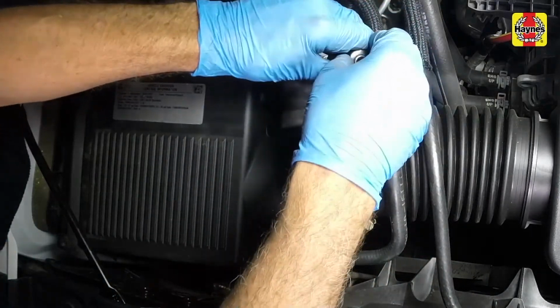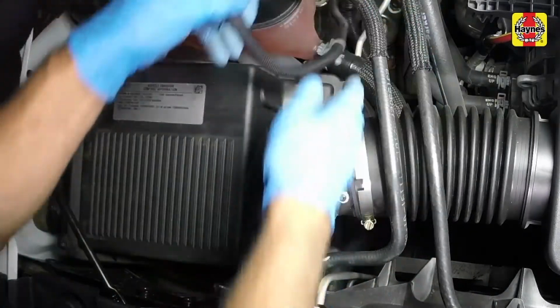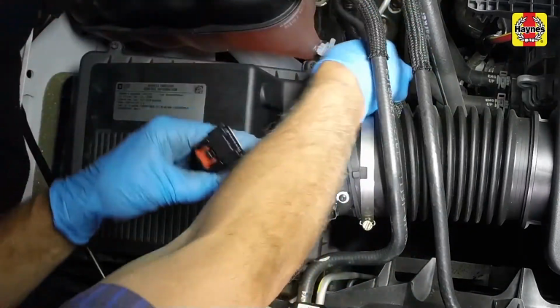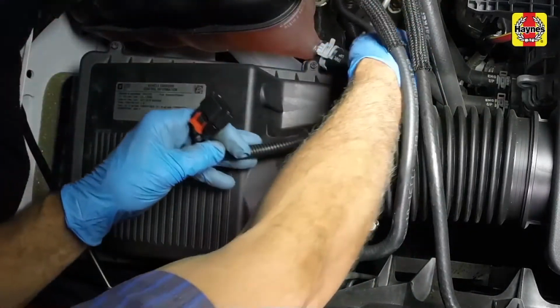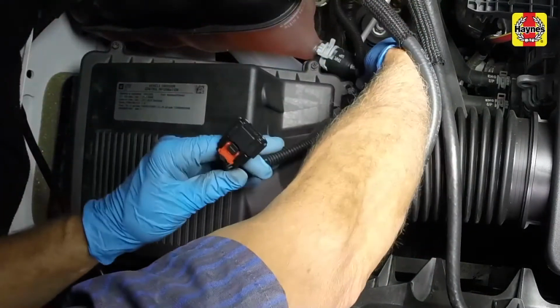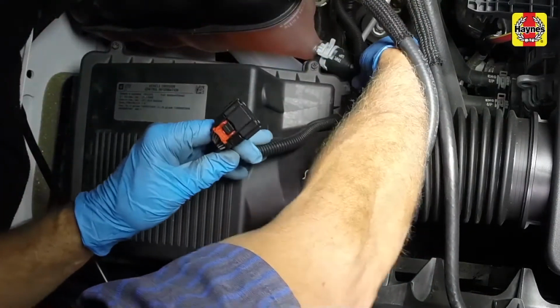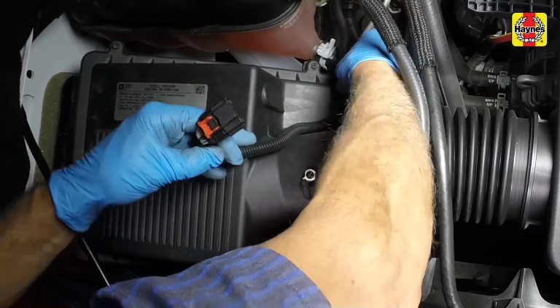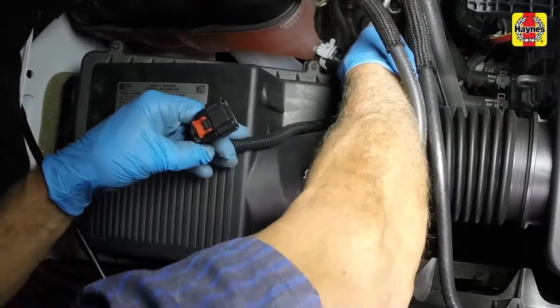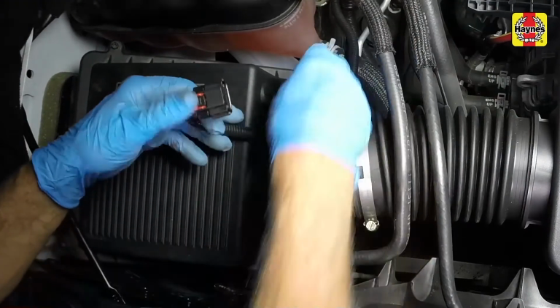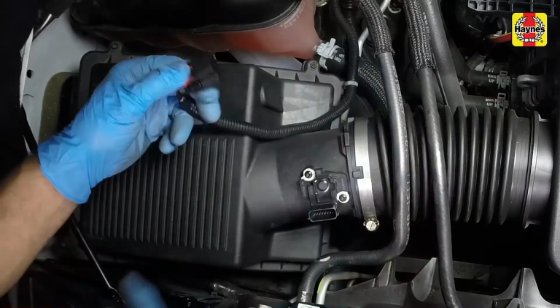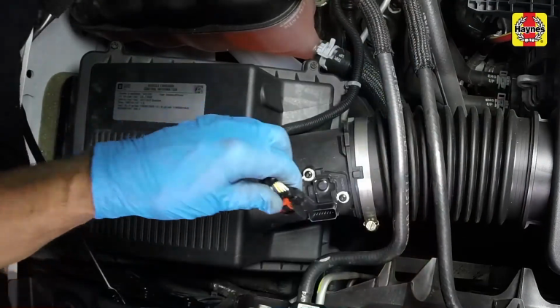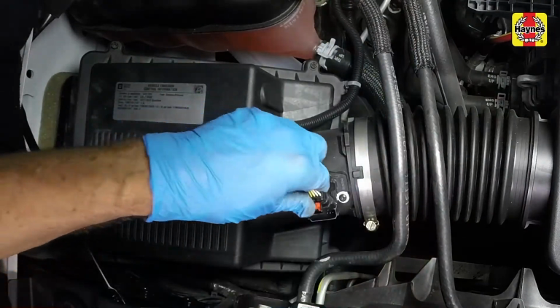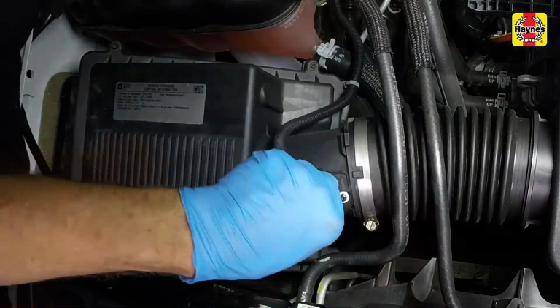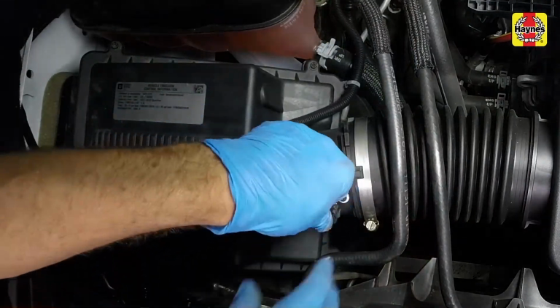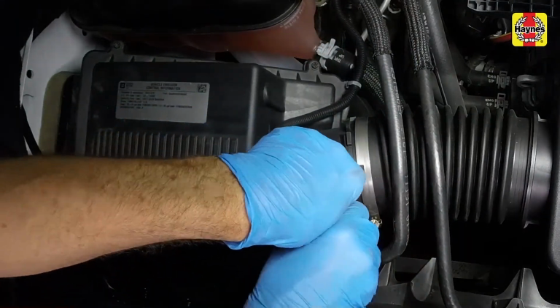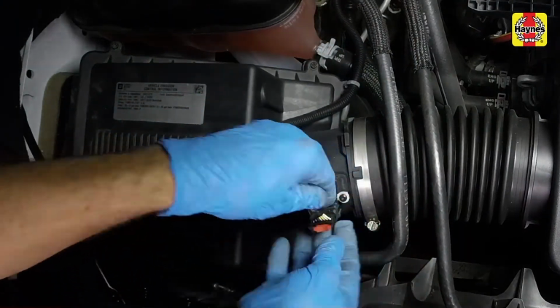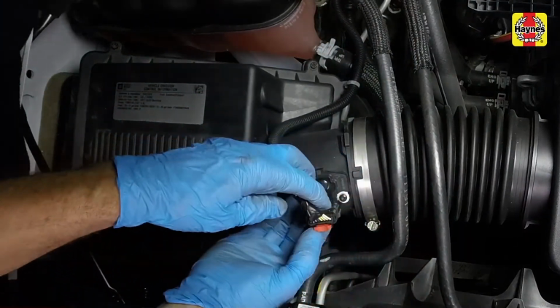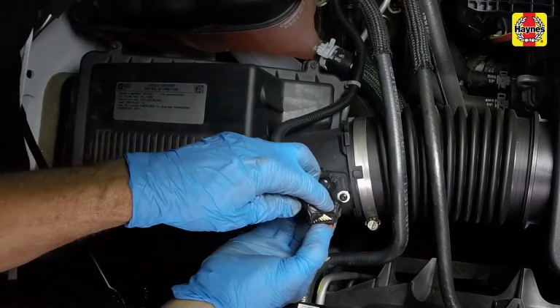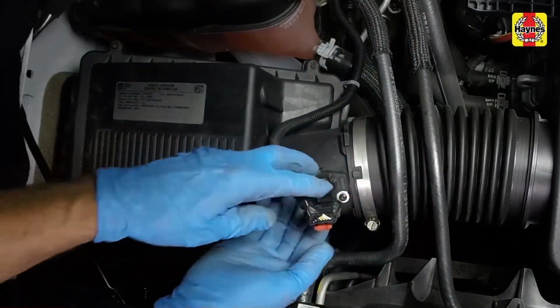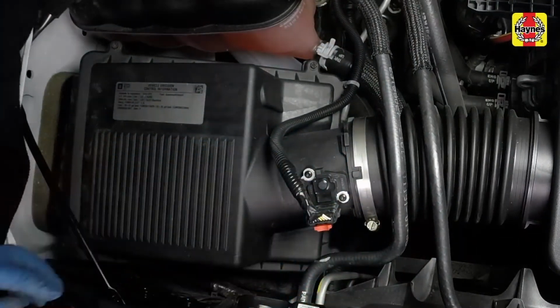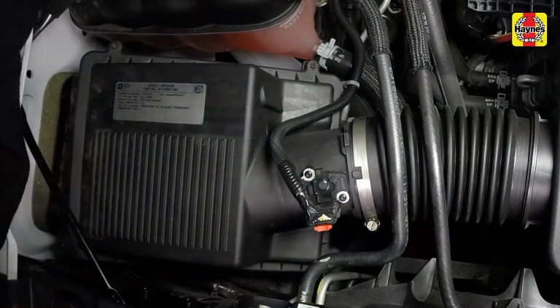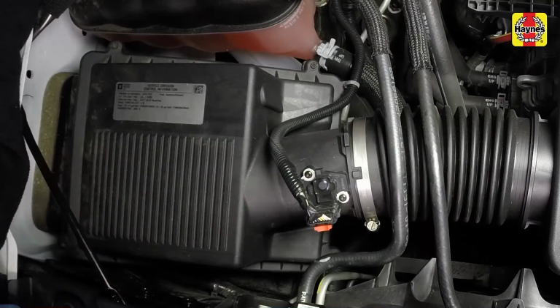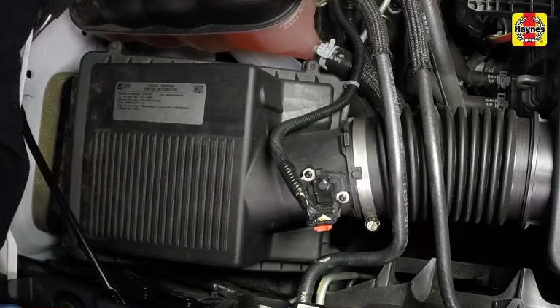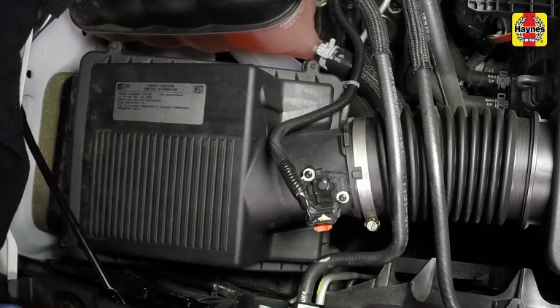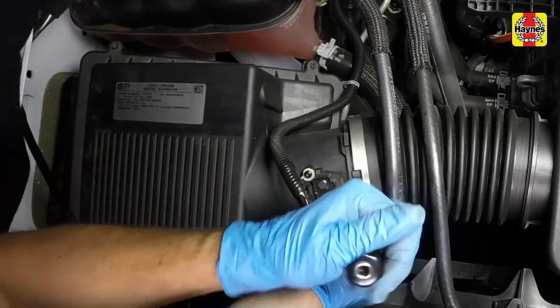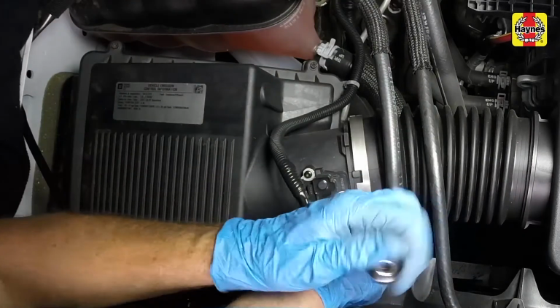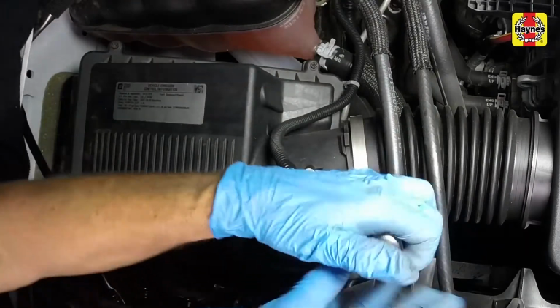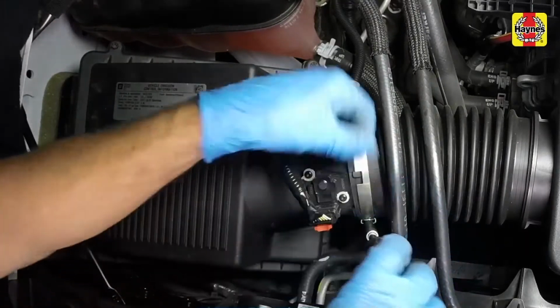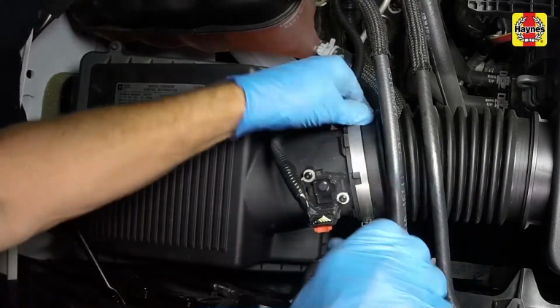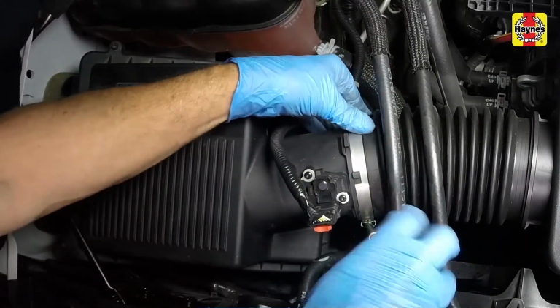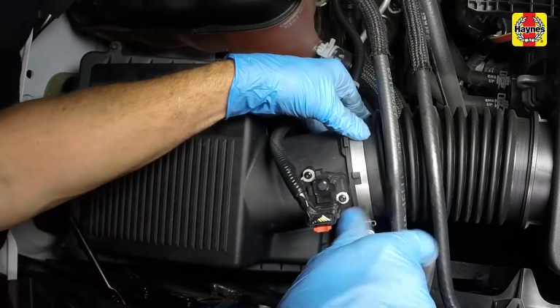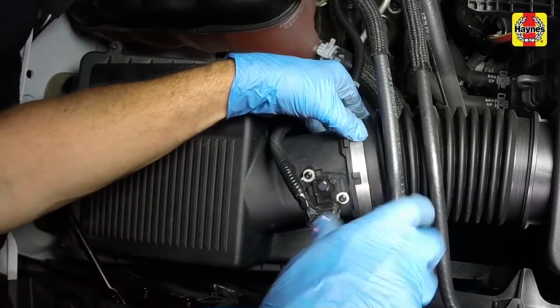Connect the mass airflow sensor electrical connector and push down on the connector lock. Tighten the air intake duct hose clamp securely.